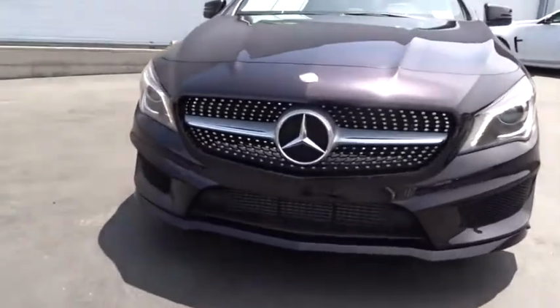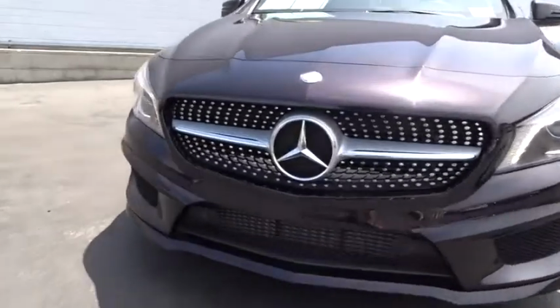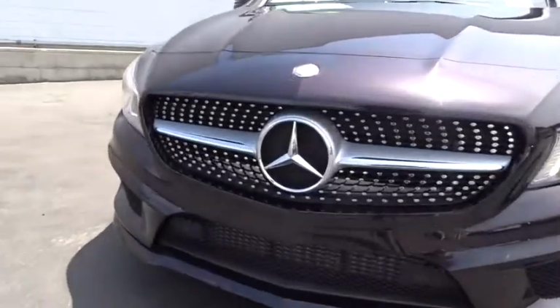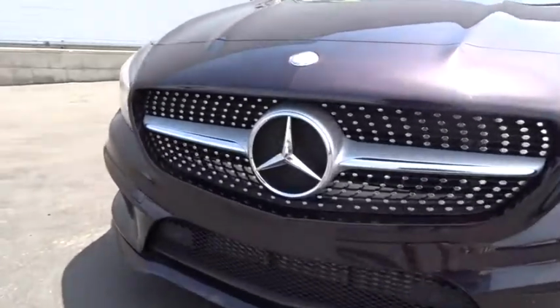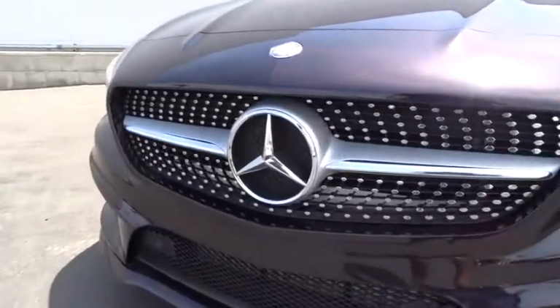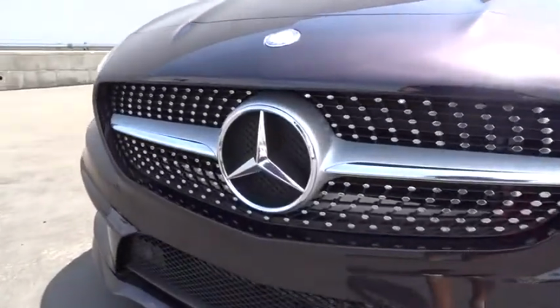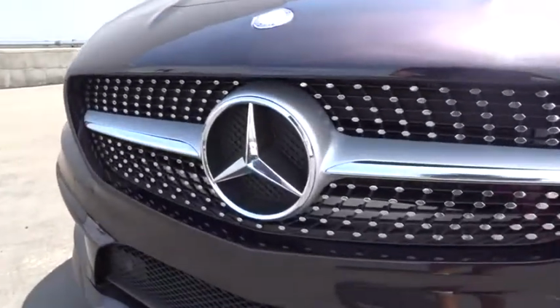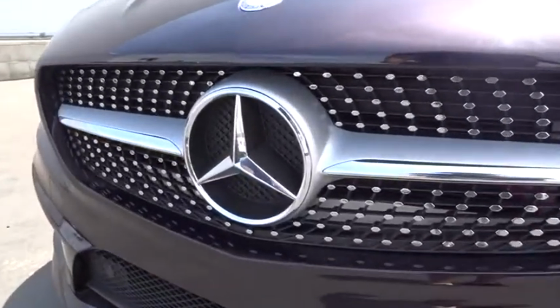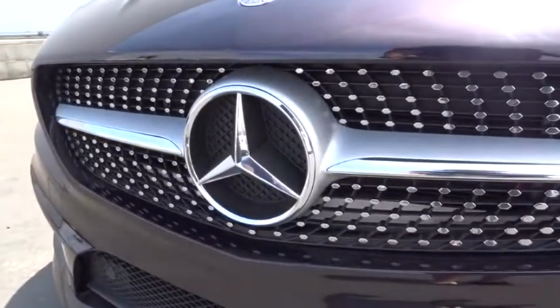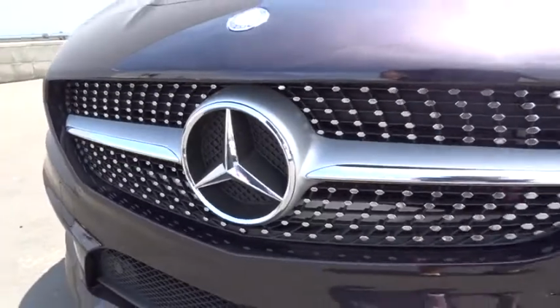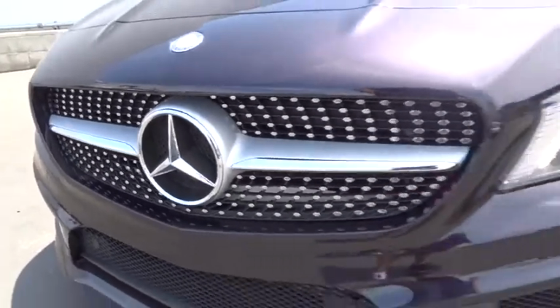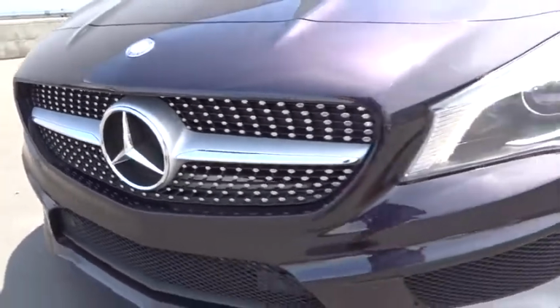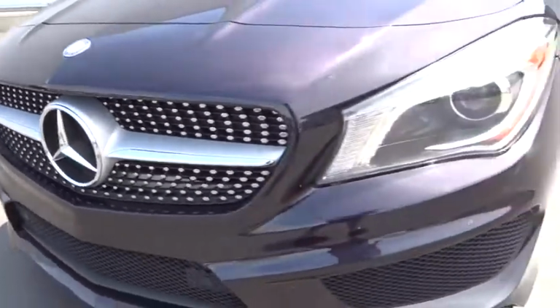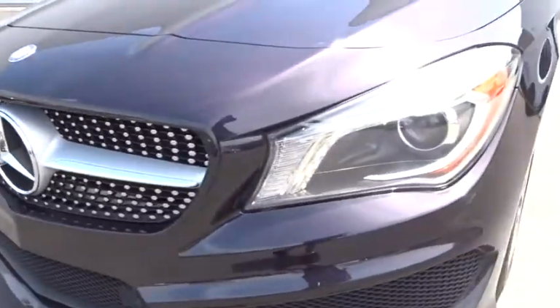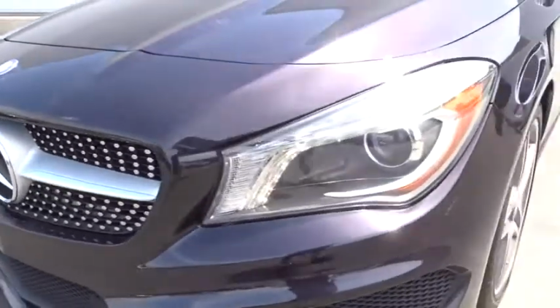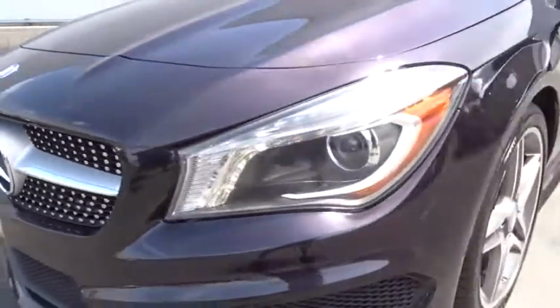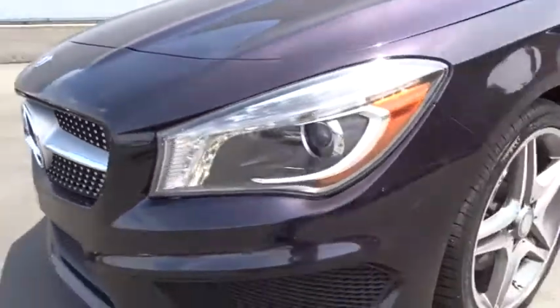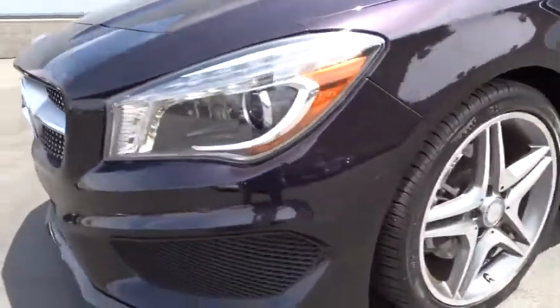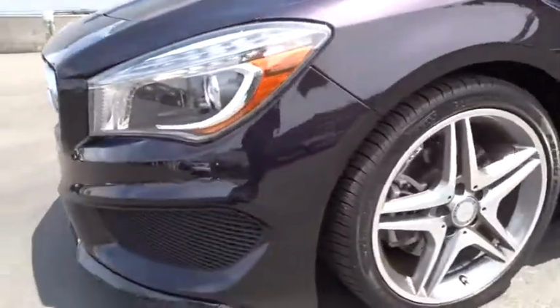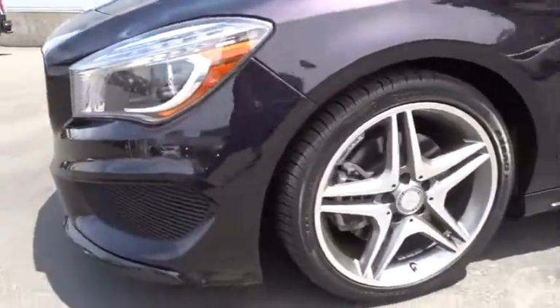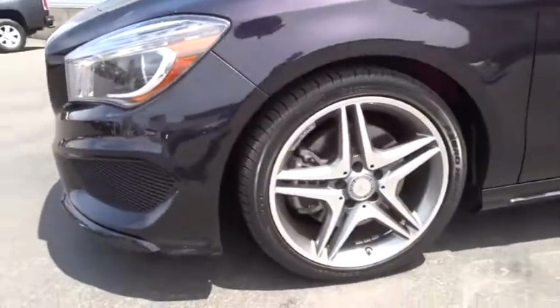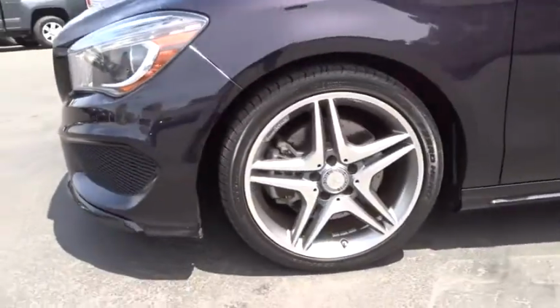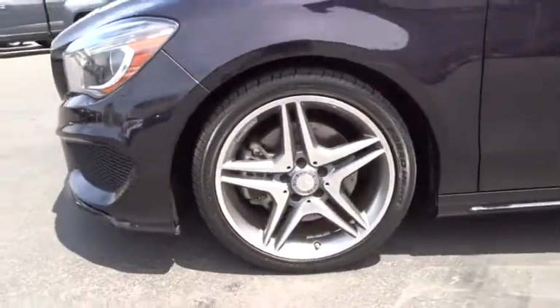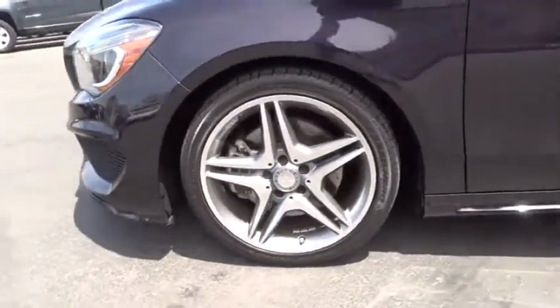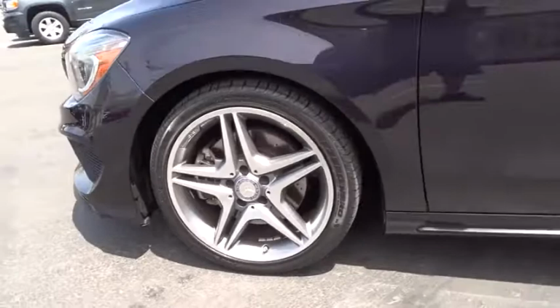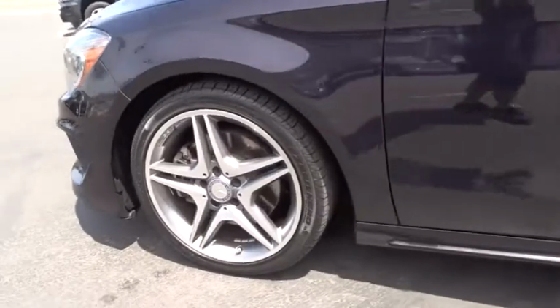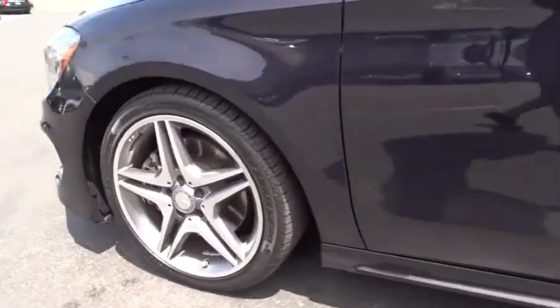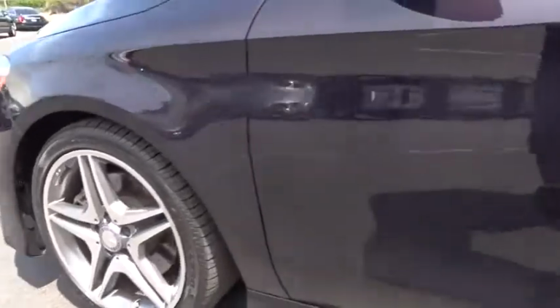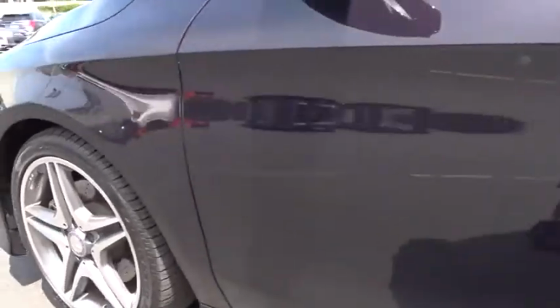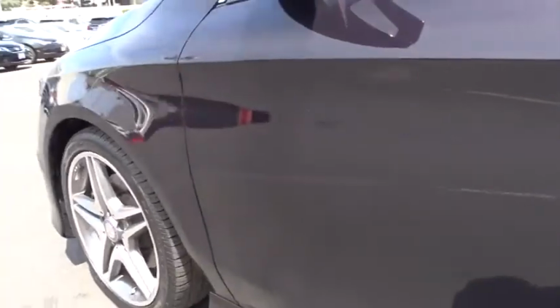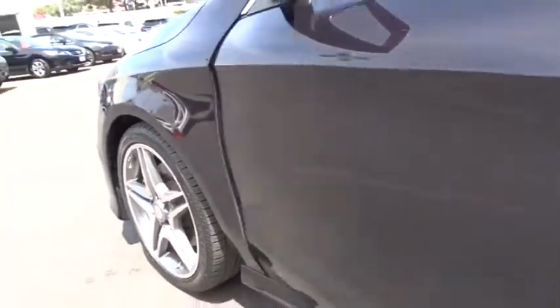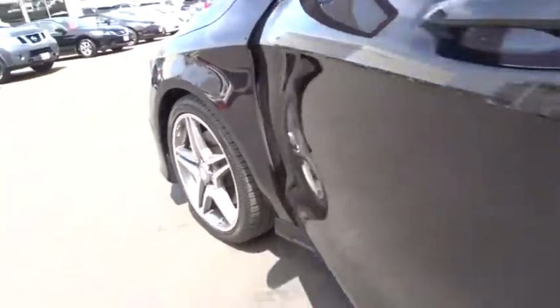This vehicle is CarFax certified one owner and qualifies for the CarFax buy-back guarantee. Drive away with a great deal on this vehicle. Call or stop in today.